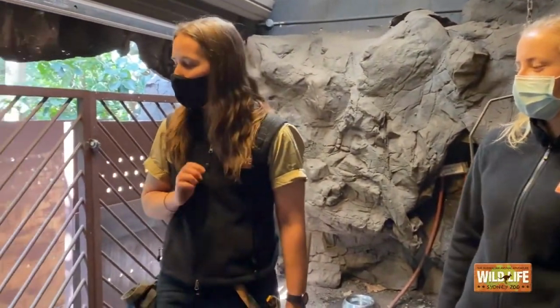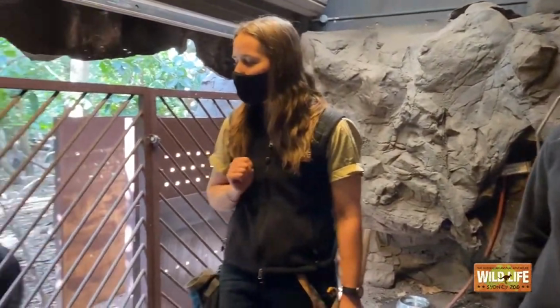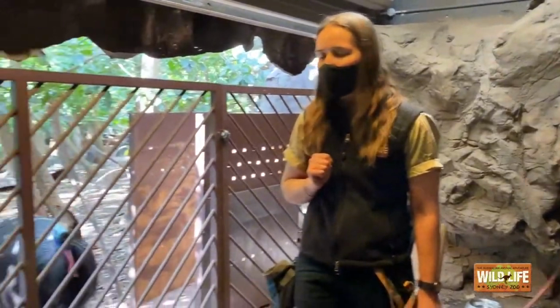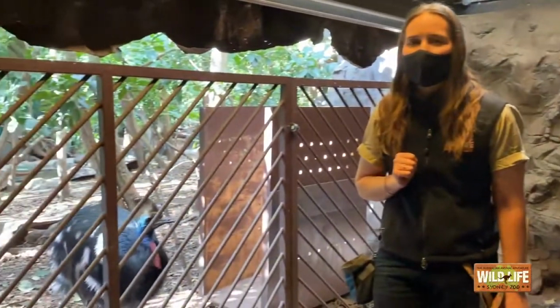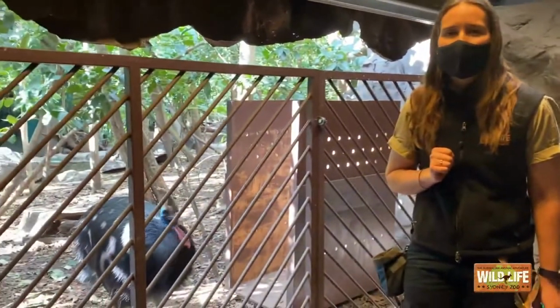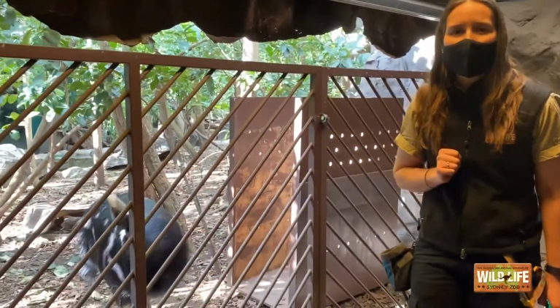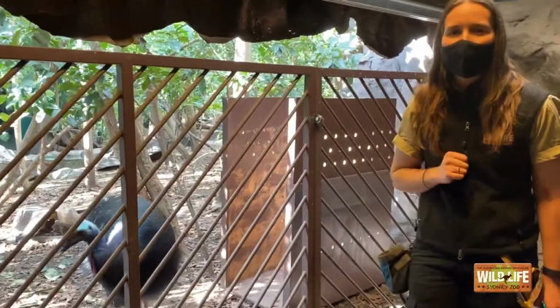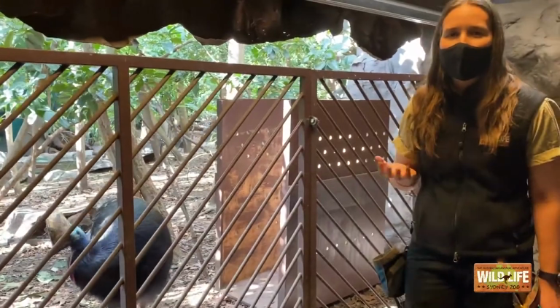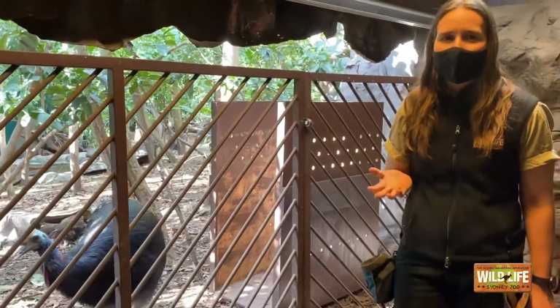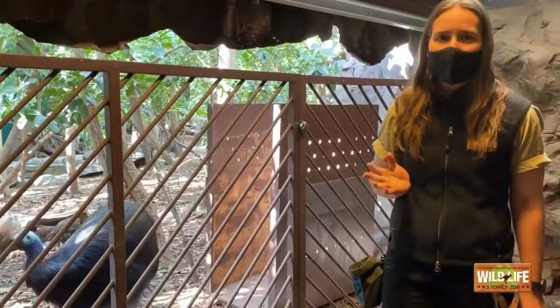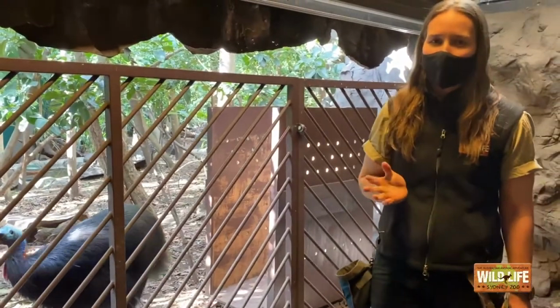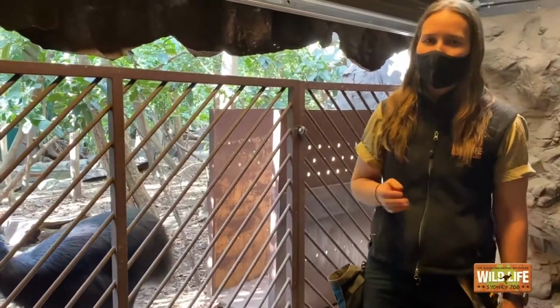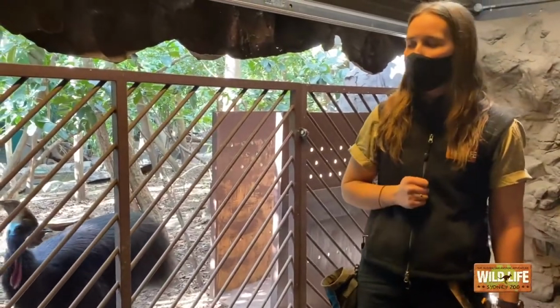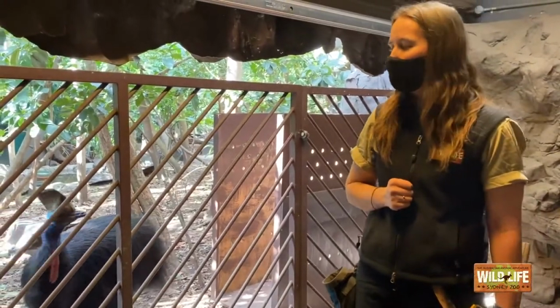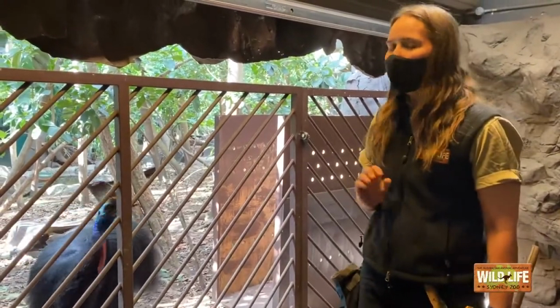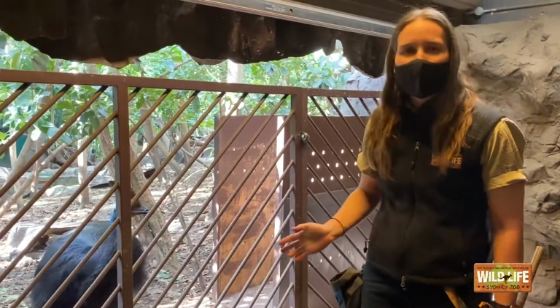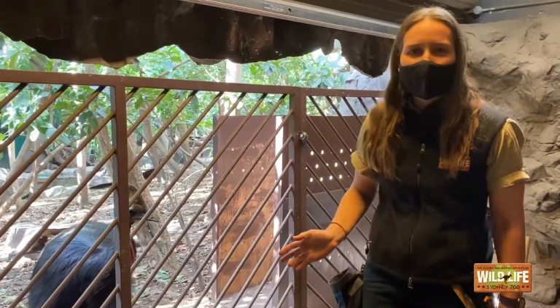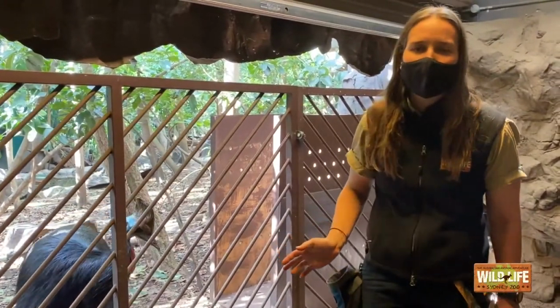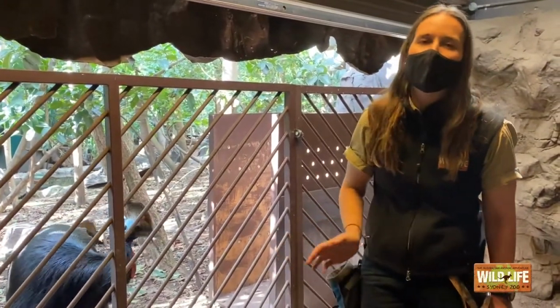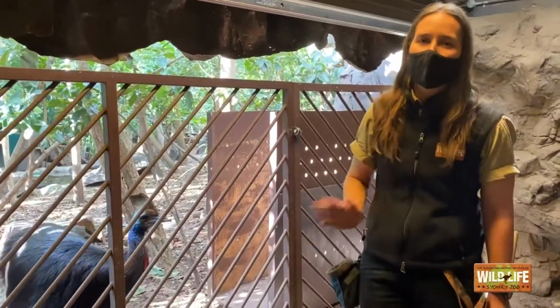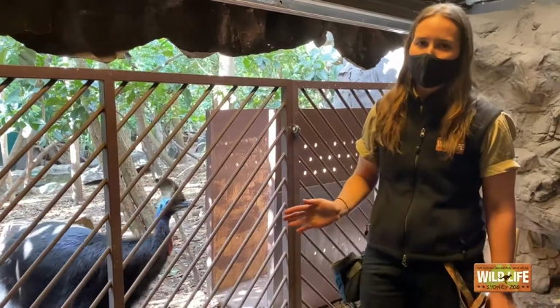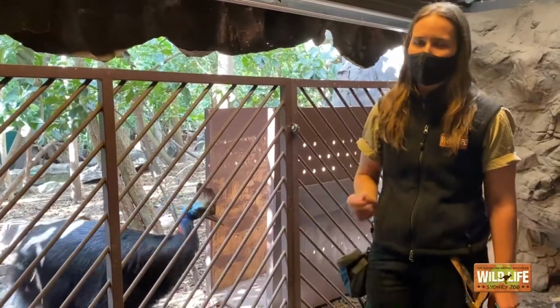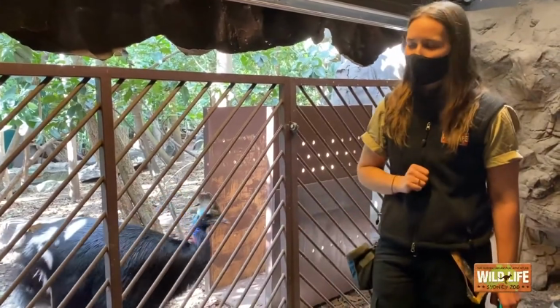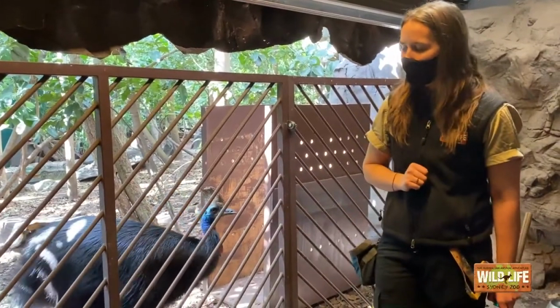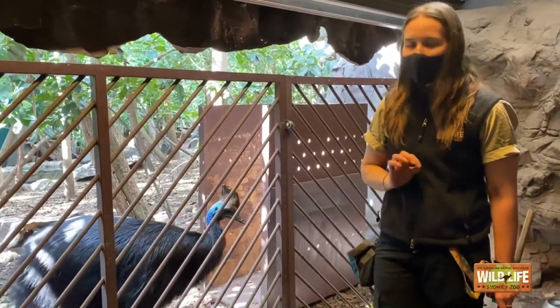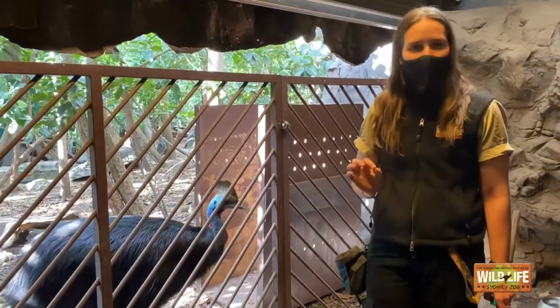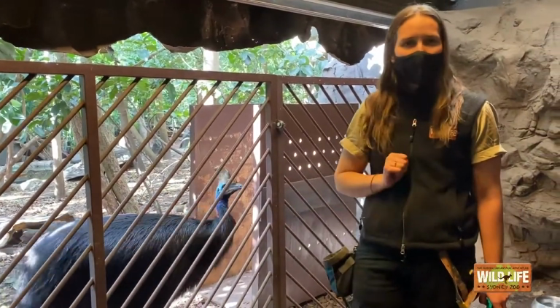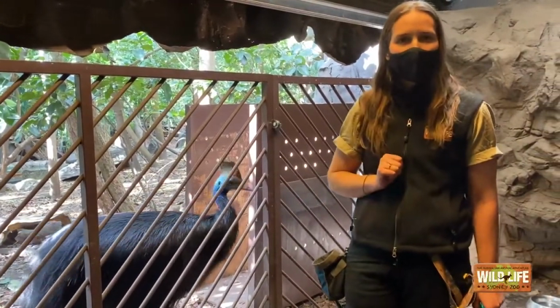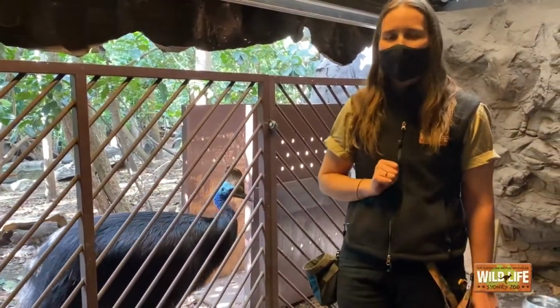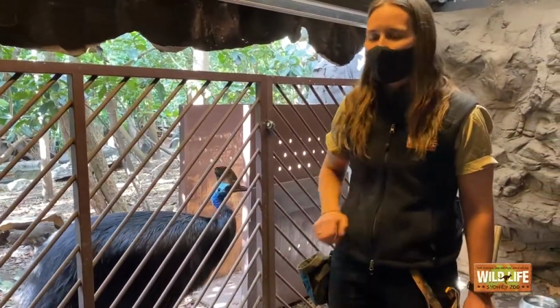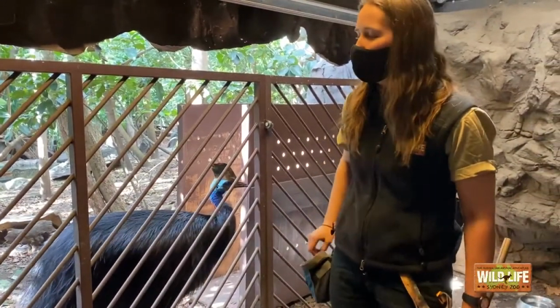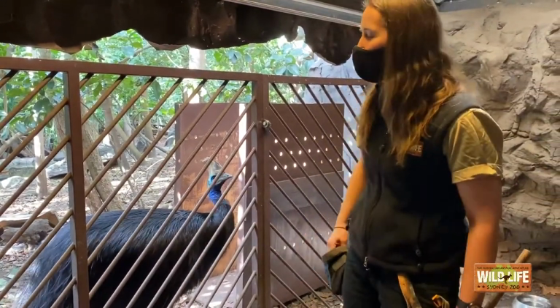Before we attempt this, I do need to mention they are animals and they do have a mind of their own. If he does not want to participate, we will not force him to do so. He is usually pretty good so we'll see how he goes today.